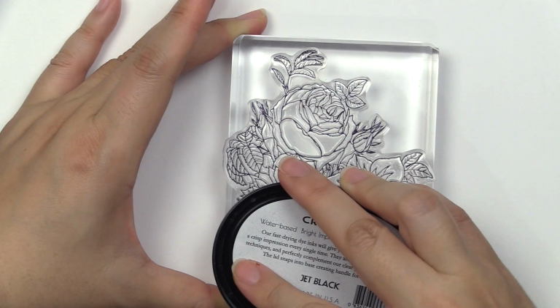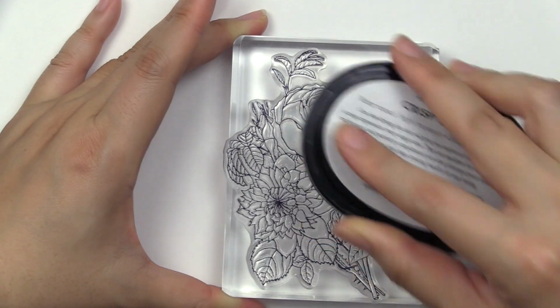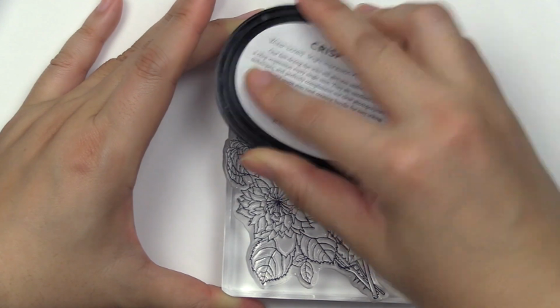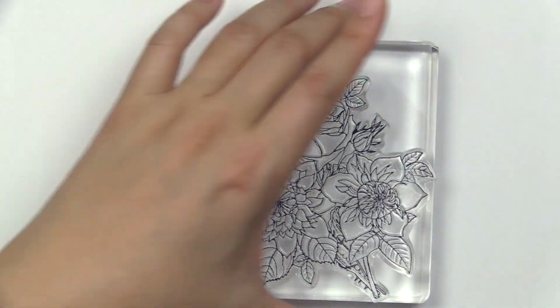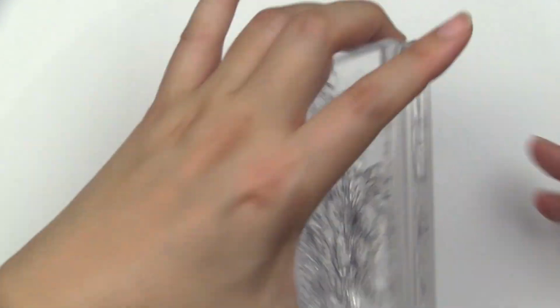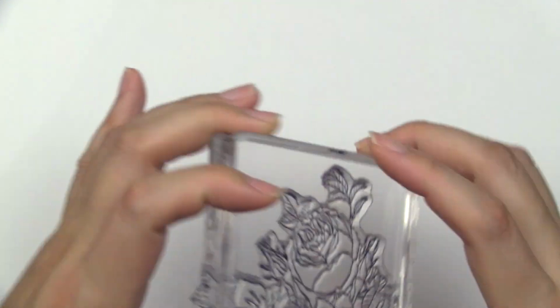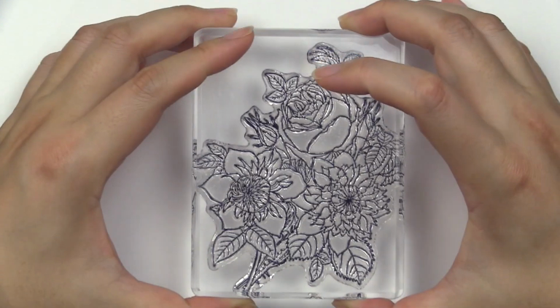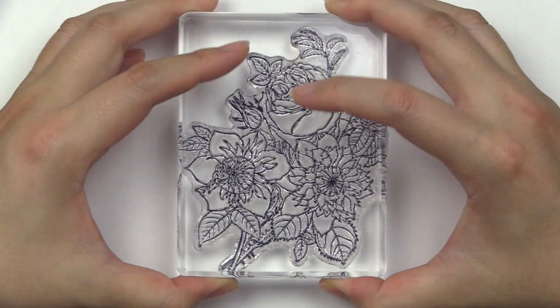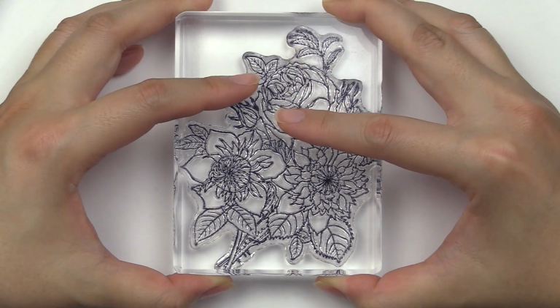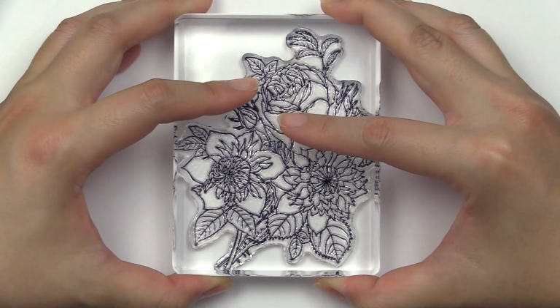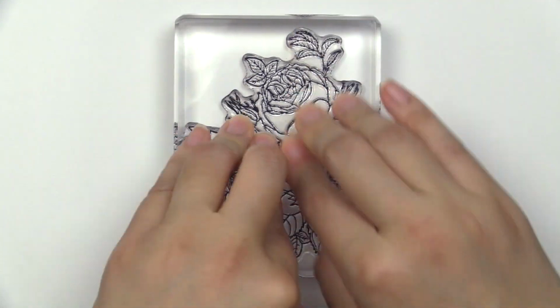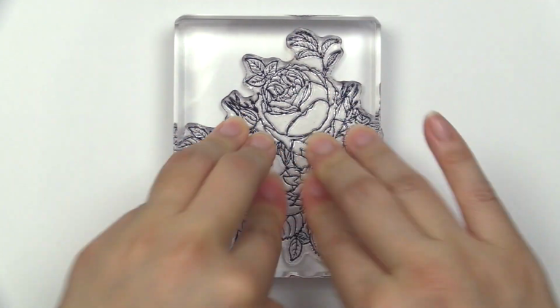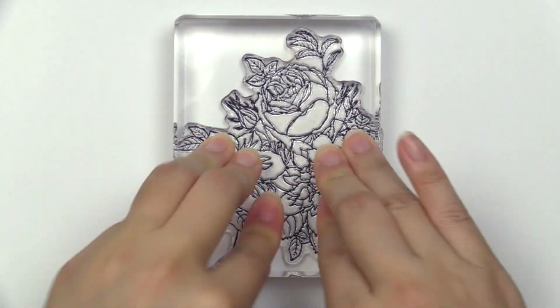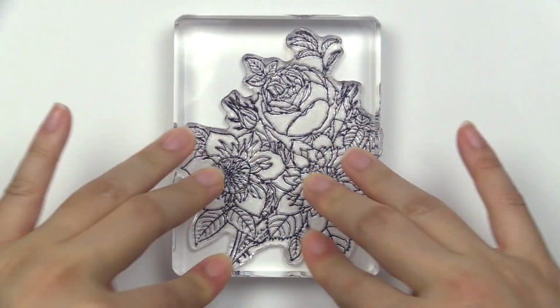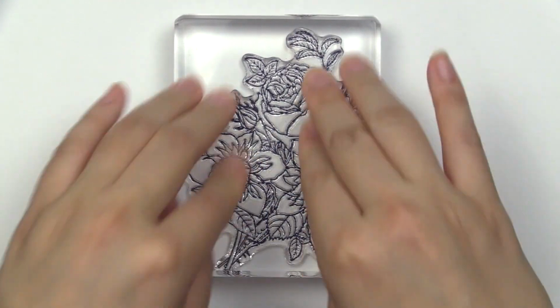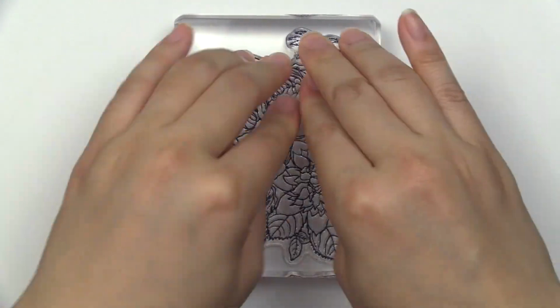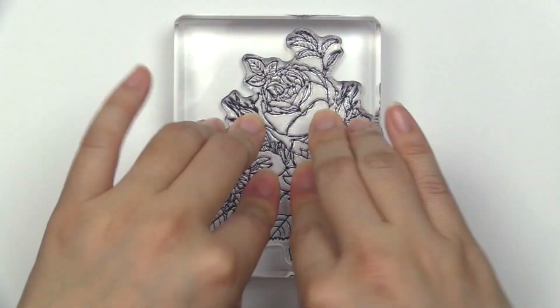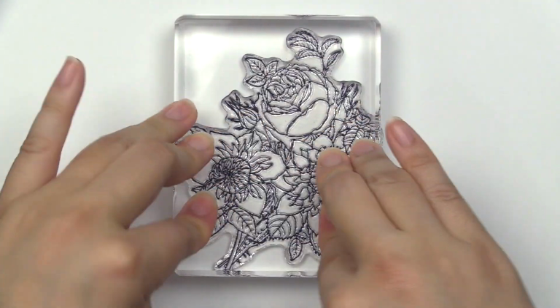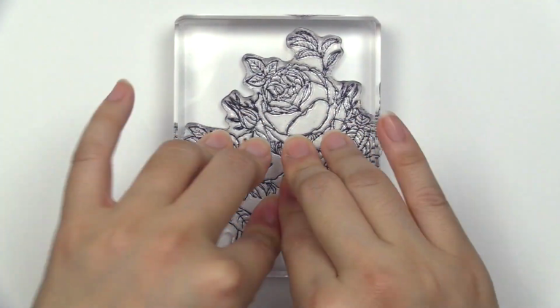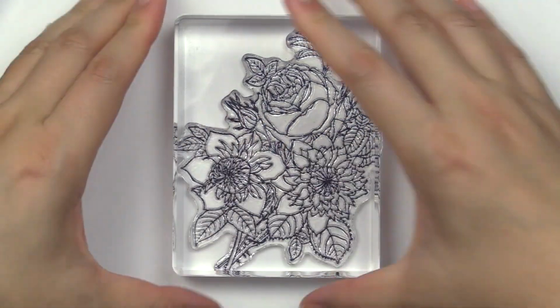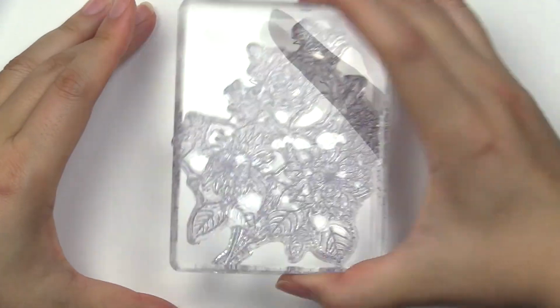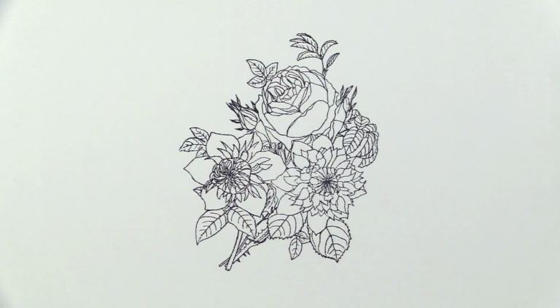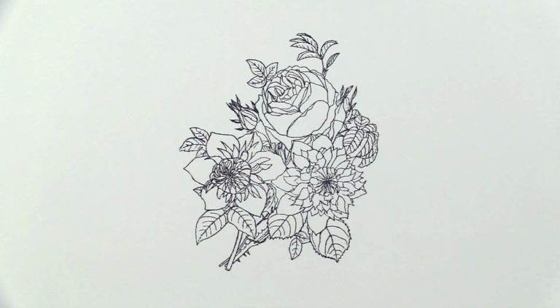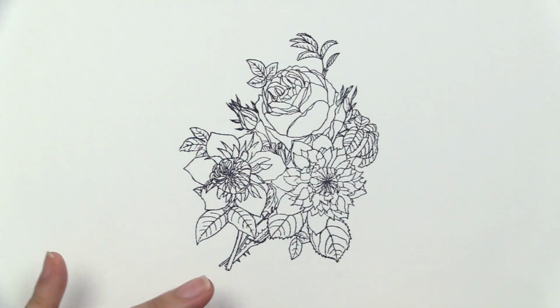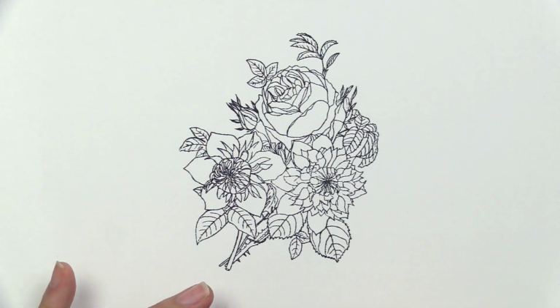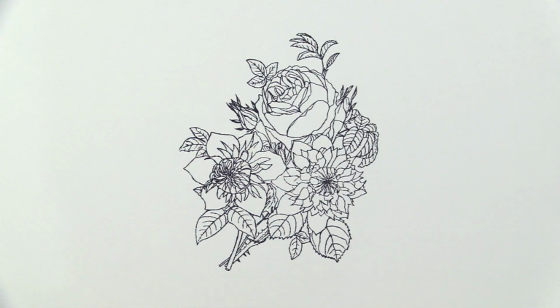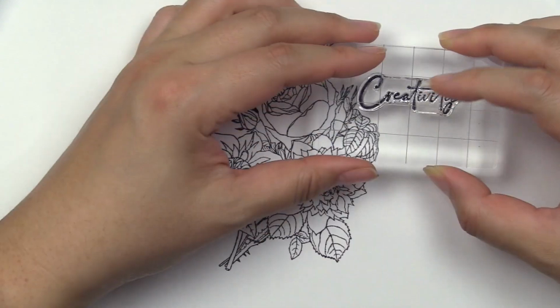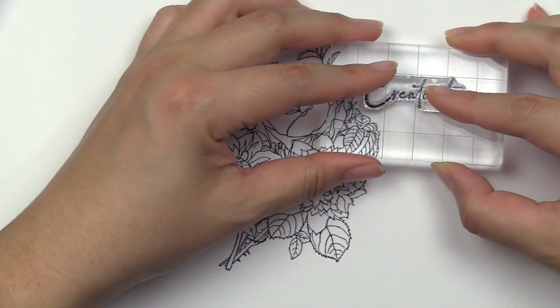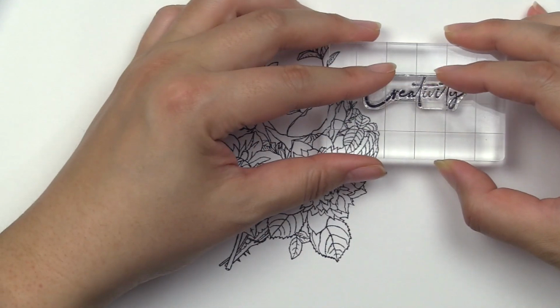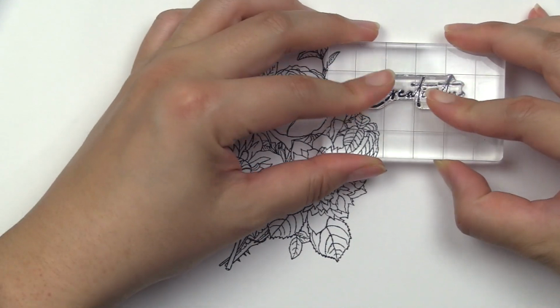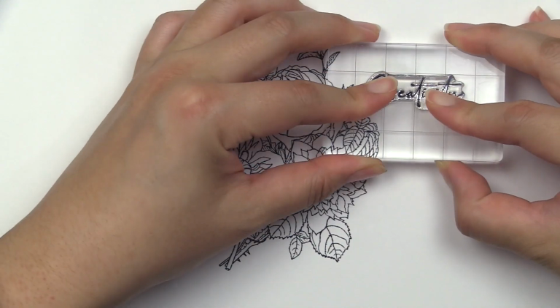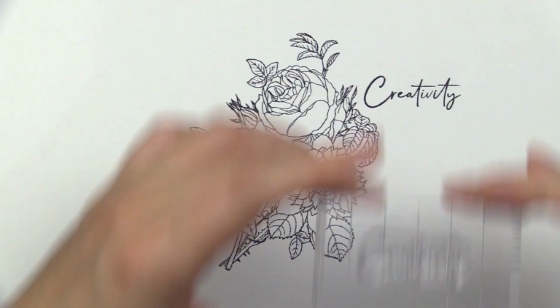This is the Paint a Flower Calamity's Josephine Stamp Set from Altenew. This is a 4x6 stamp set with 12 individual stamps. The stamp set is a part of Altenew's monthly release feature called Paint a Flower.